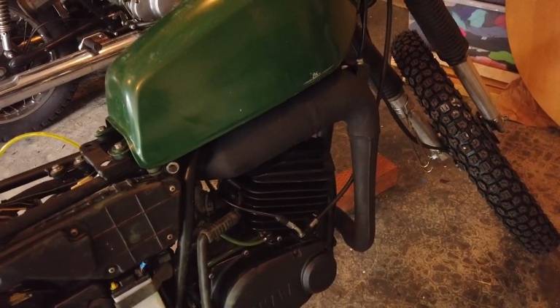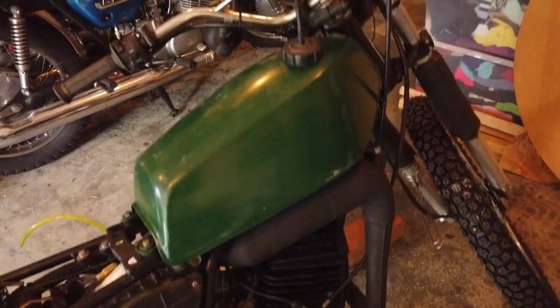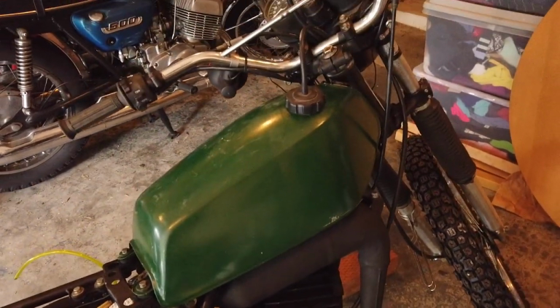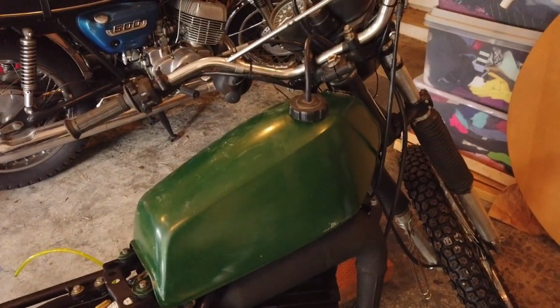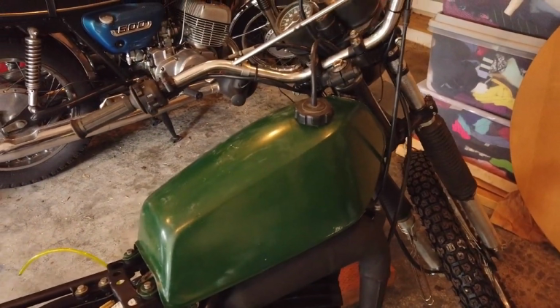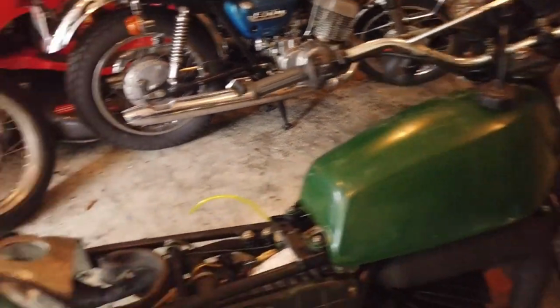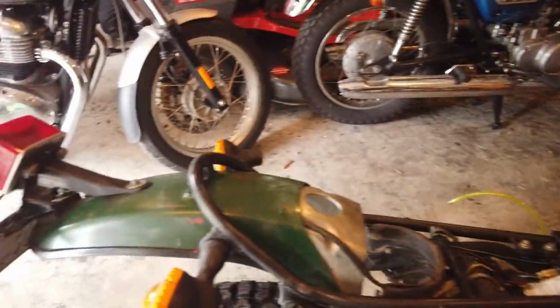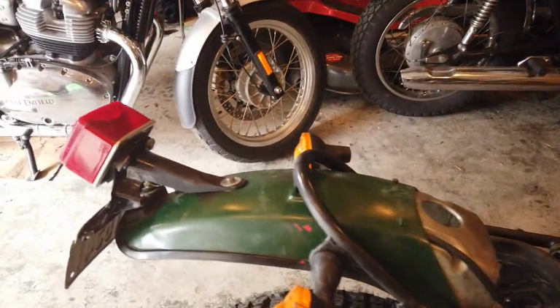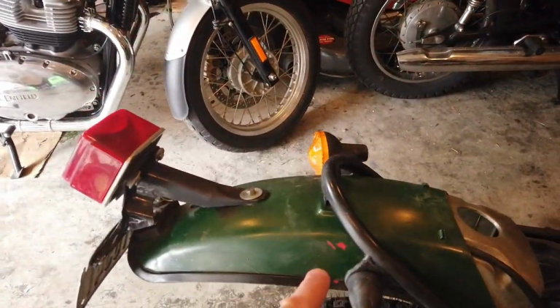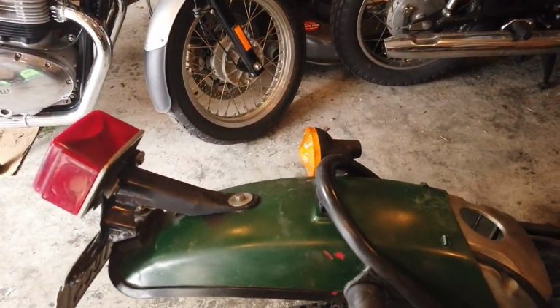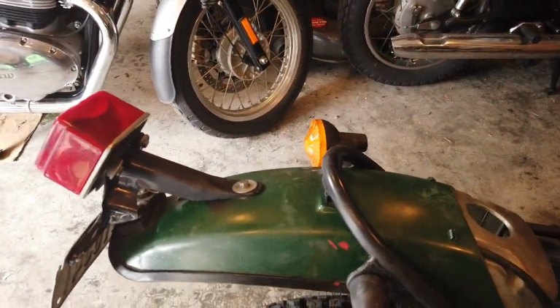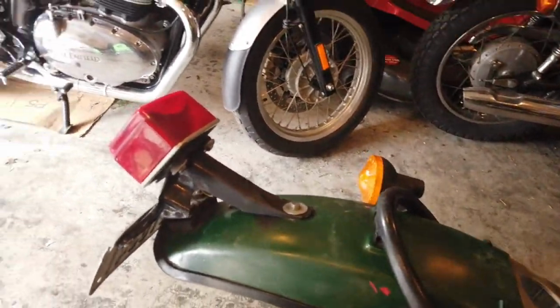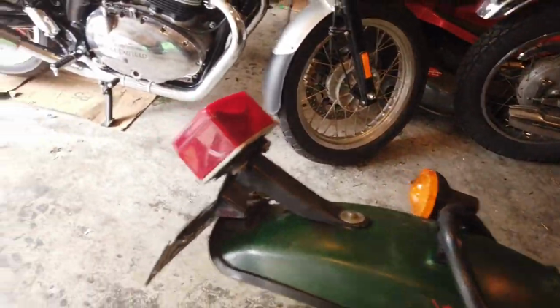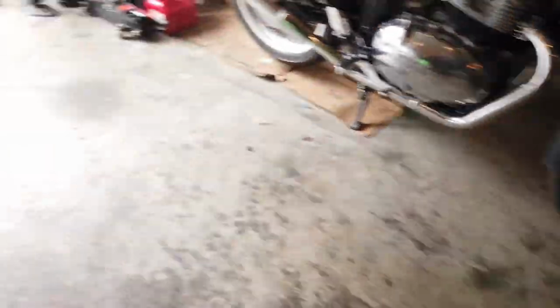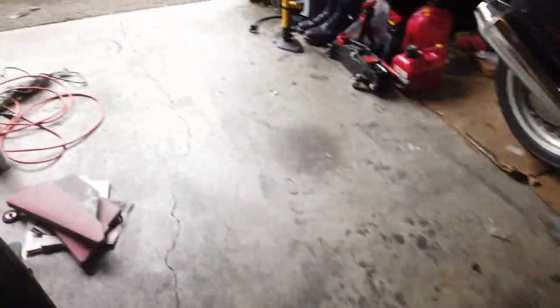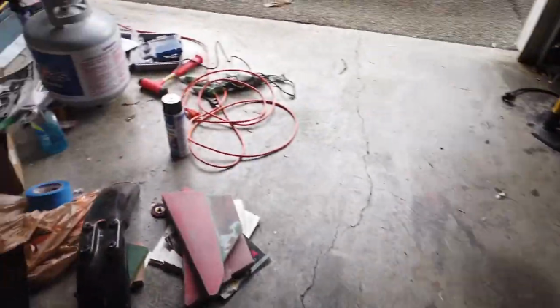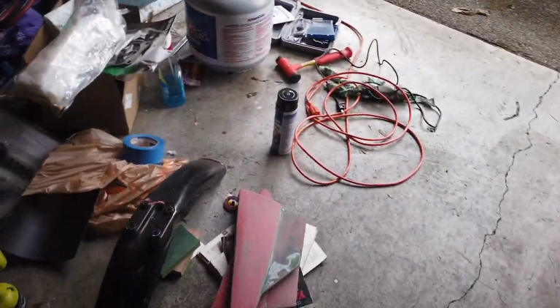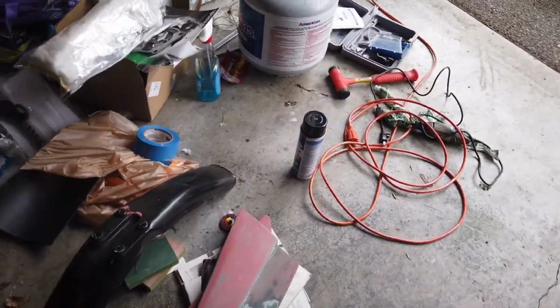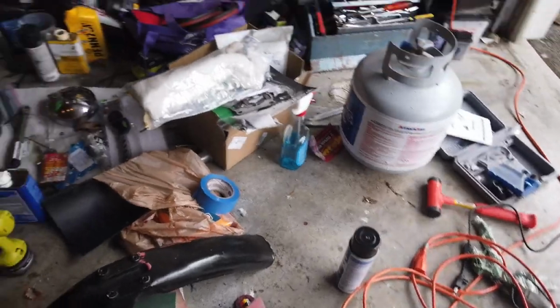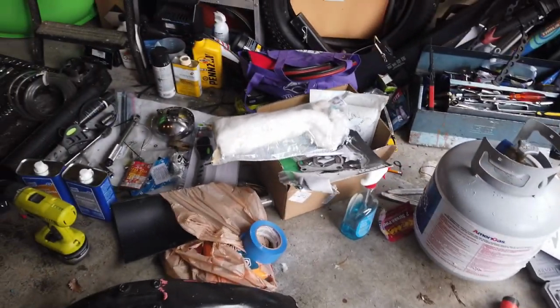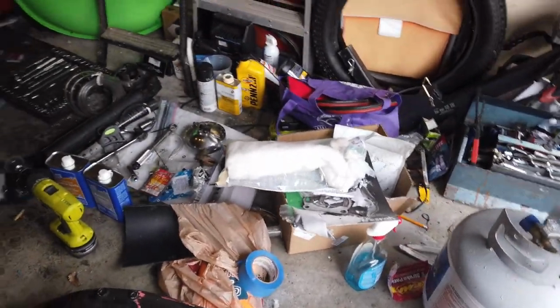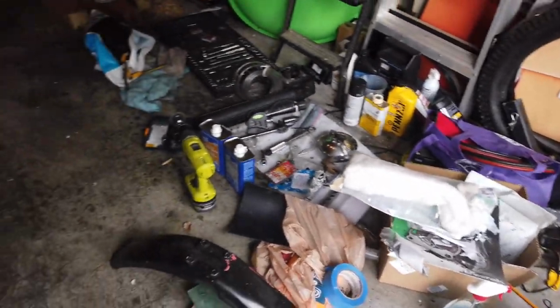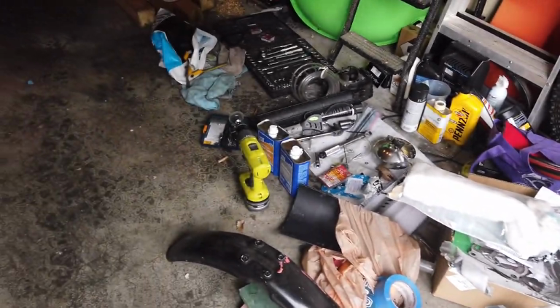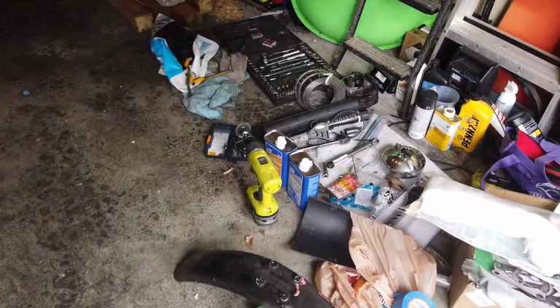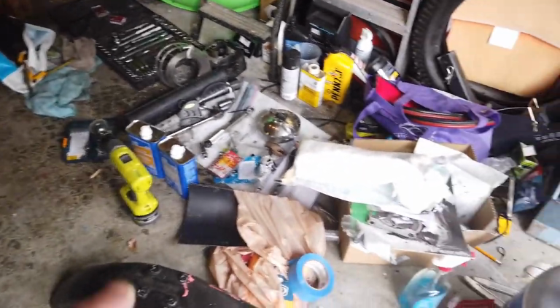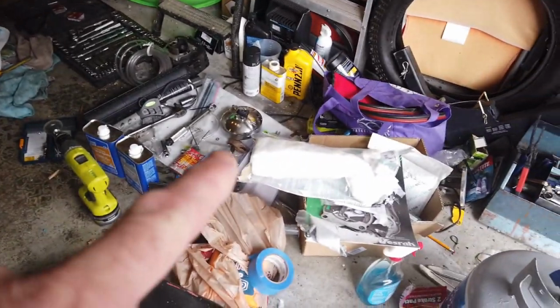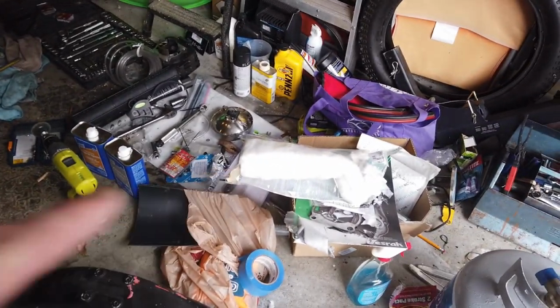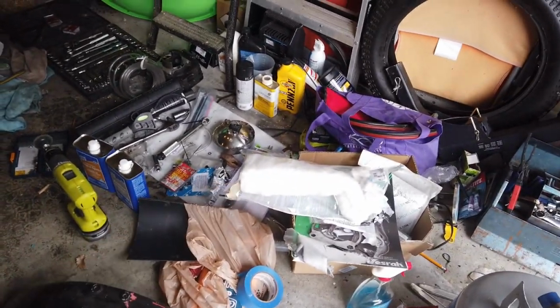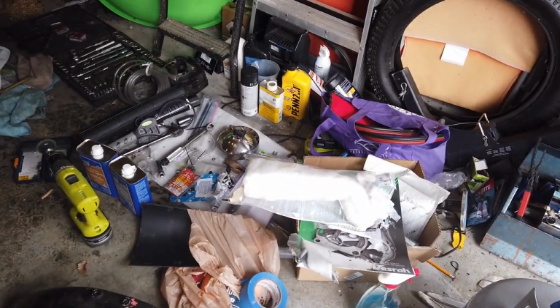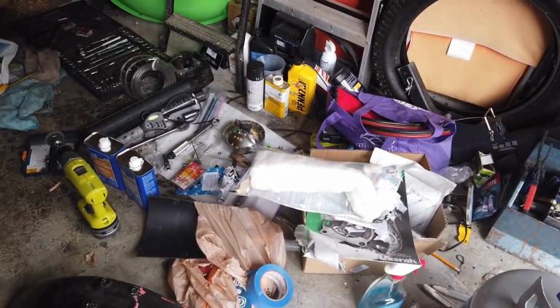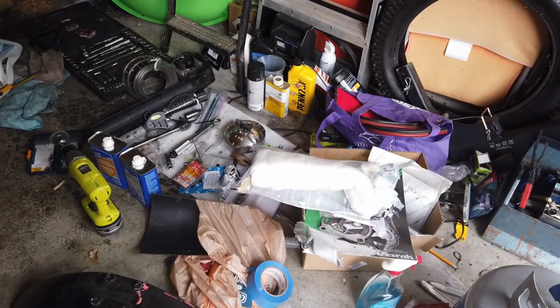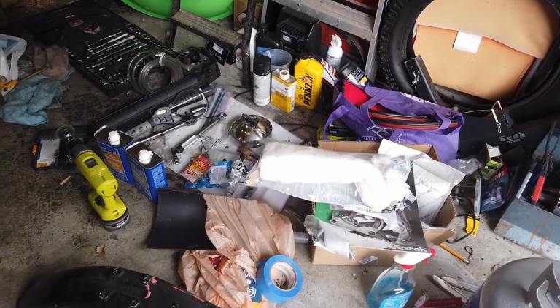We've got this crappy green paint and you can see the original red flicking through. Yesterday I bought all the paint stuff. I did actually put exhaust muffler packing in the back from FMF.